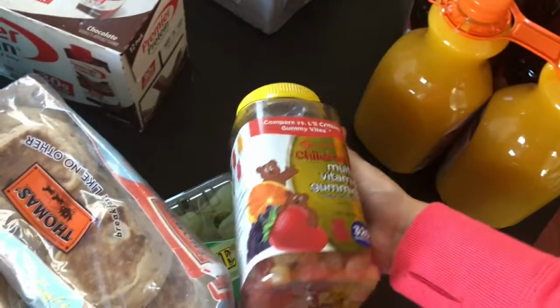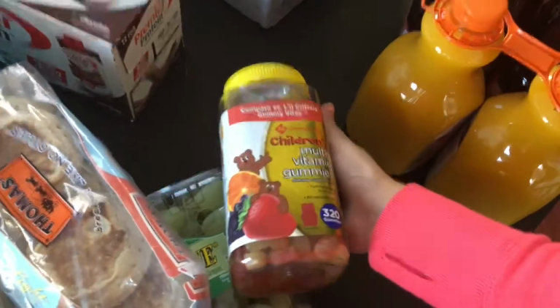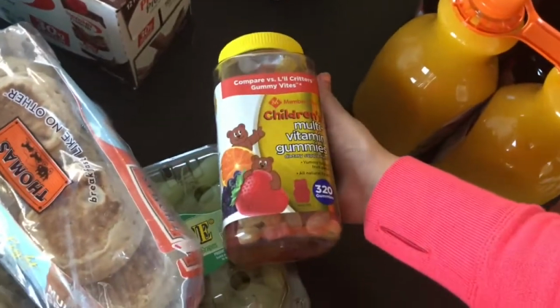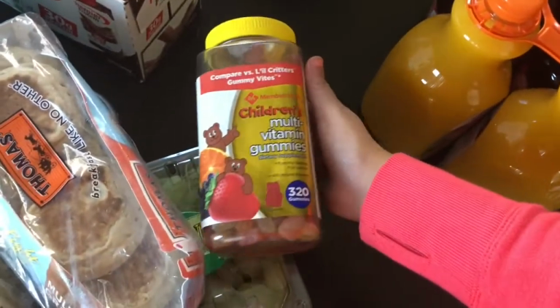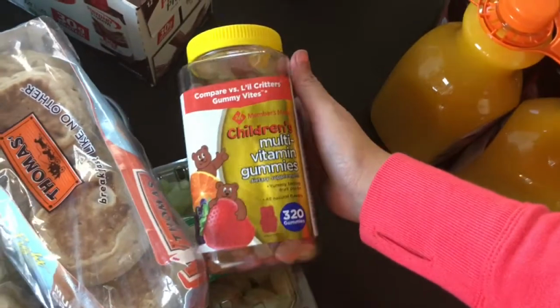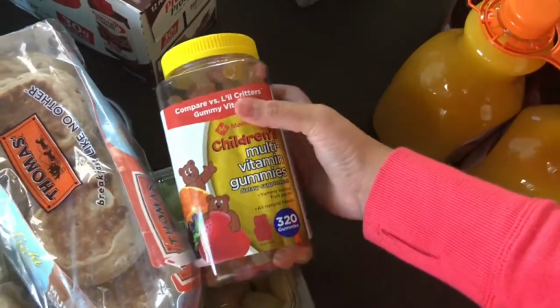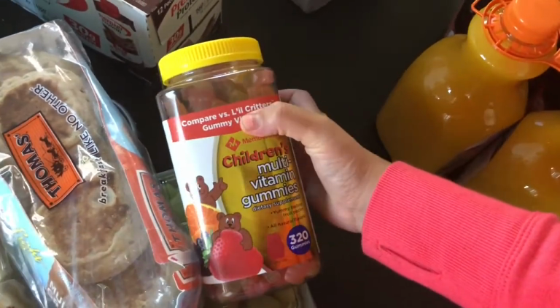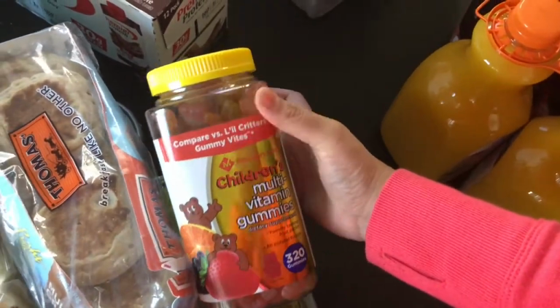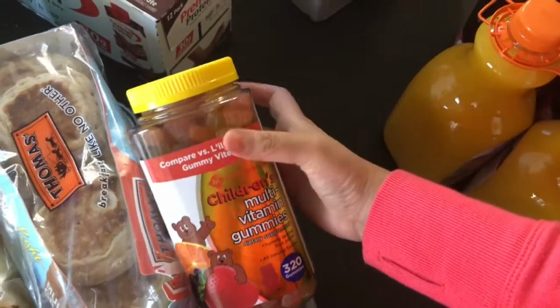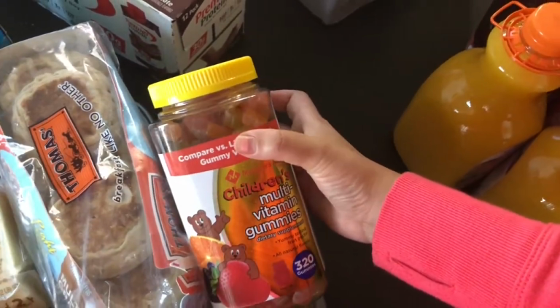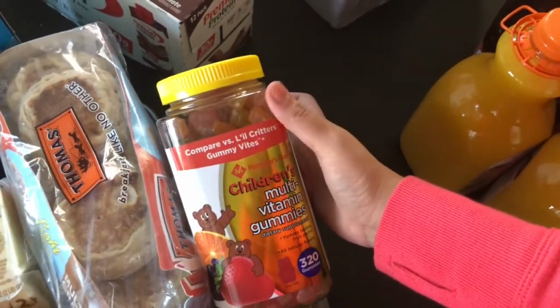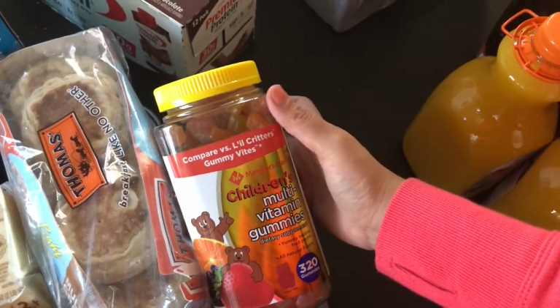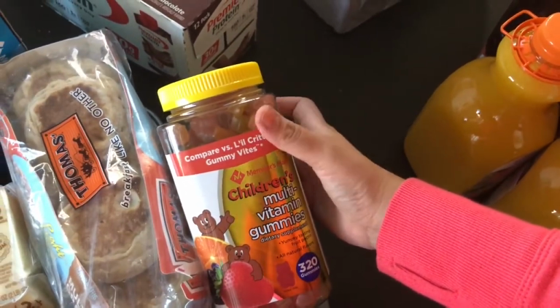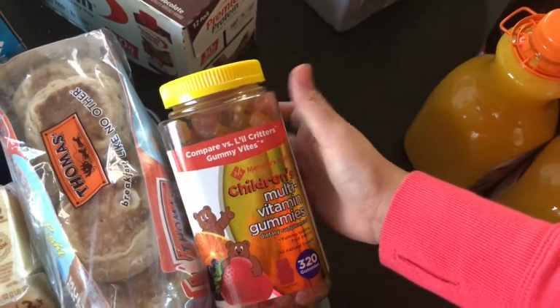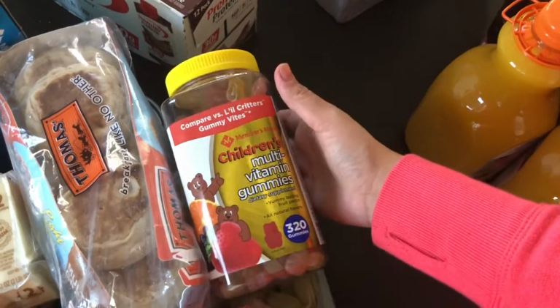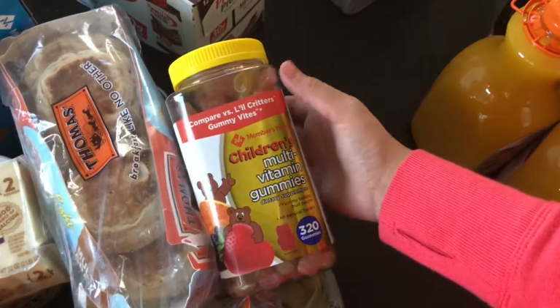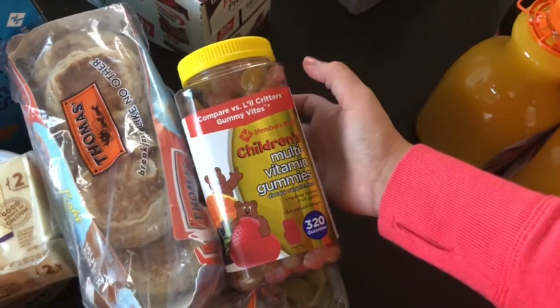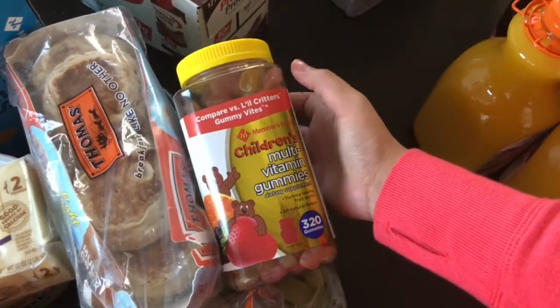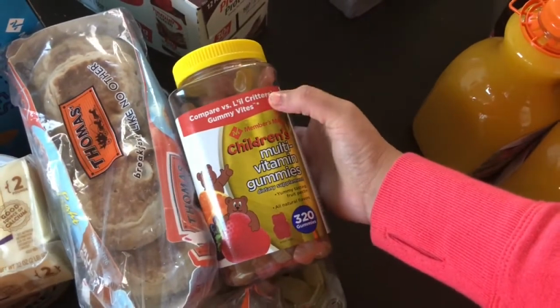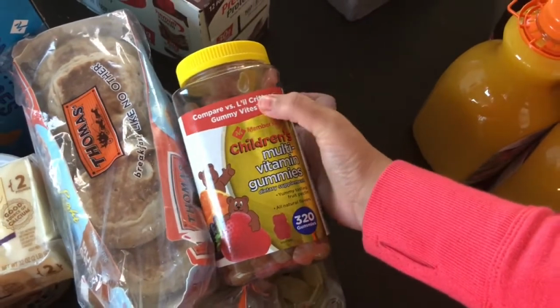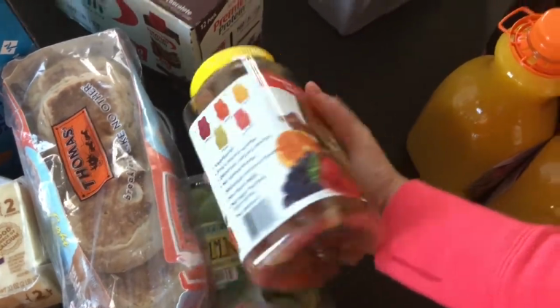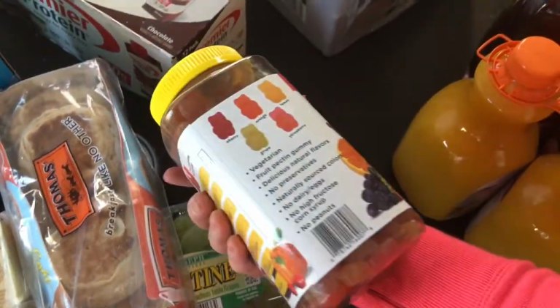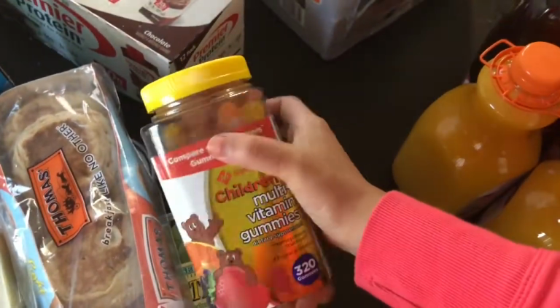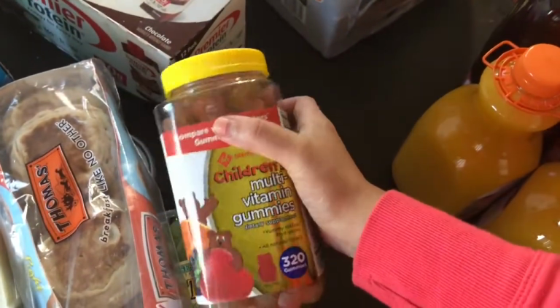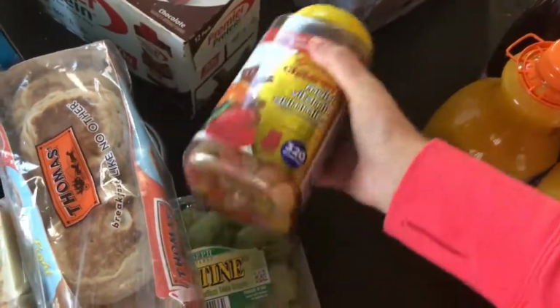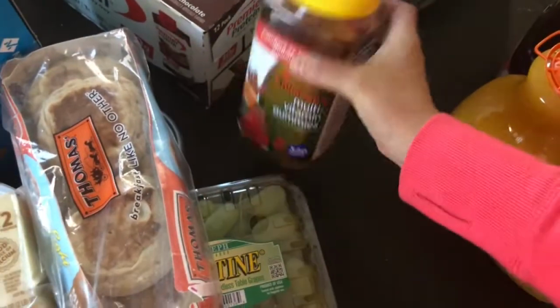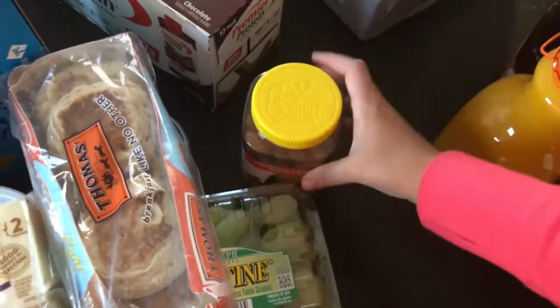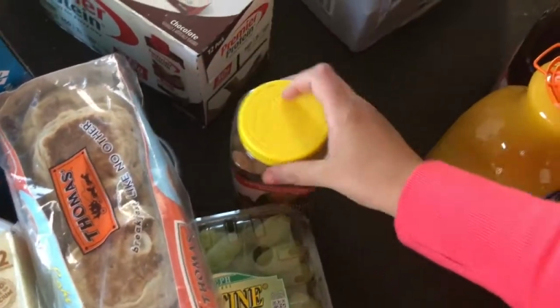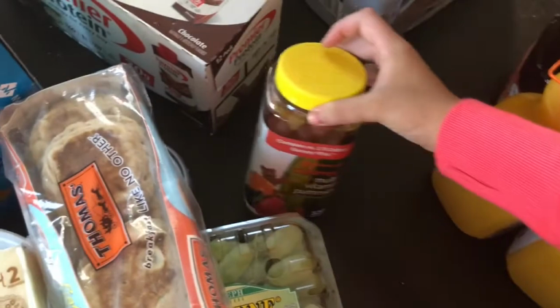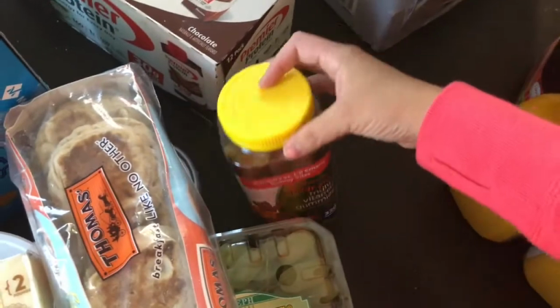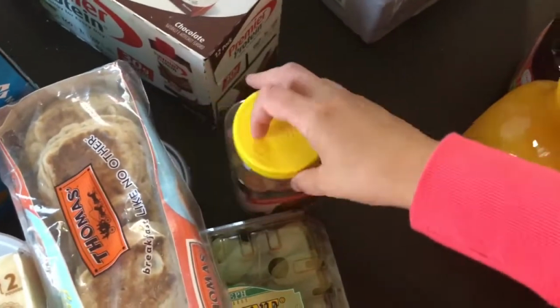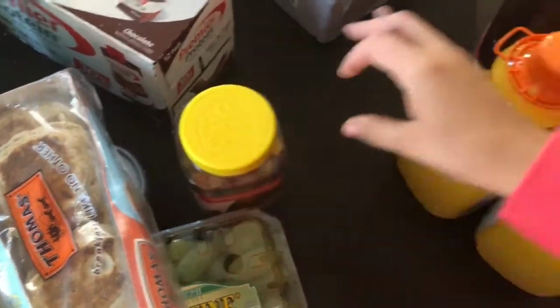I got the kids some multivitamin gummies in the generic brand. We already tried them — they're alright, not as soft as the Little Critters brand, but hey, they saved me two bucks so I went with the generic.